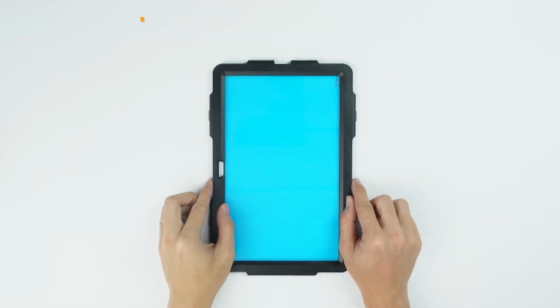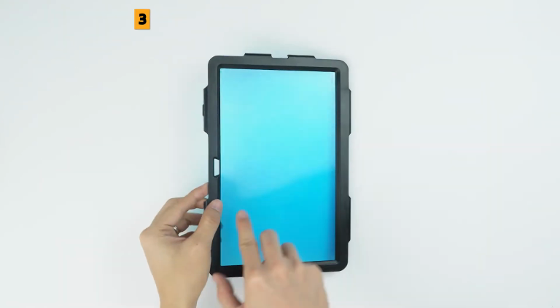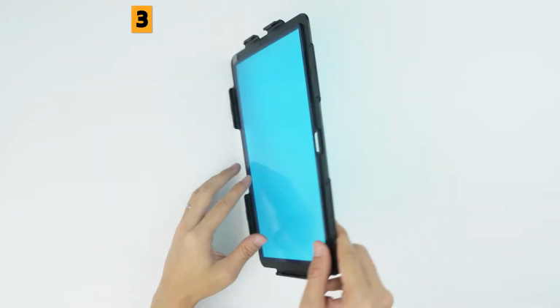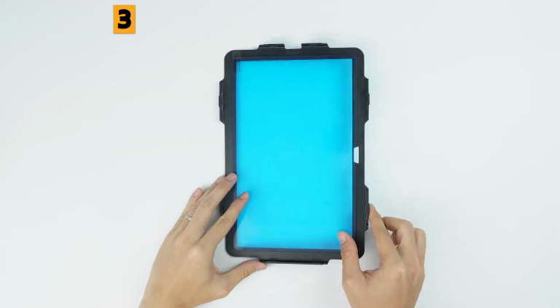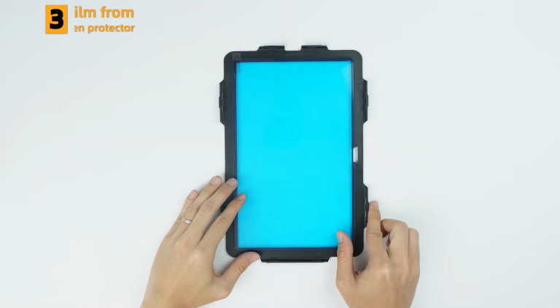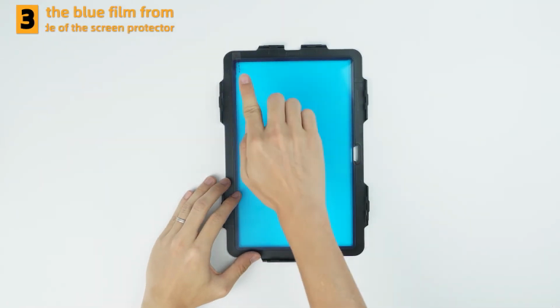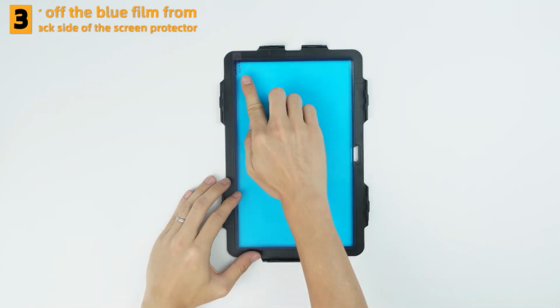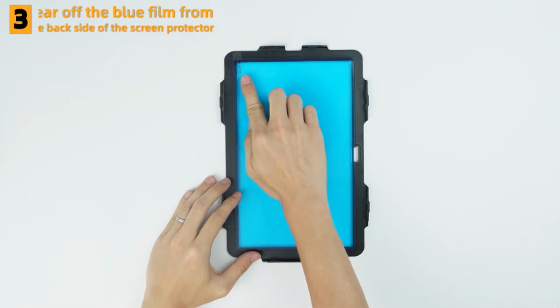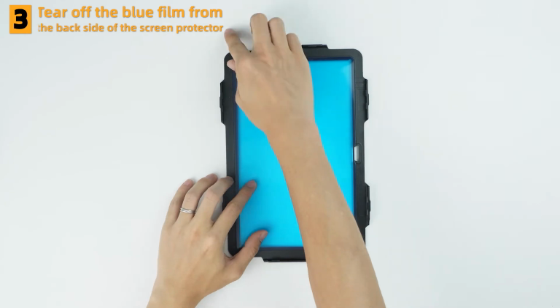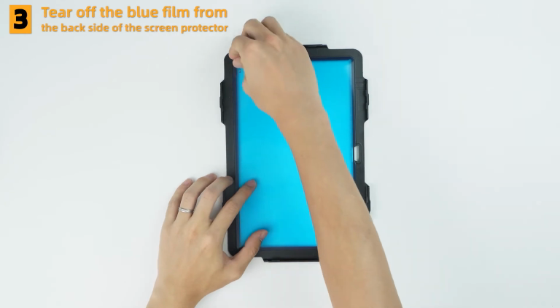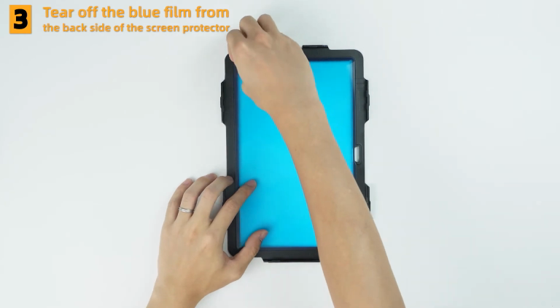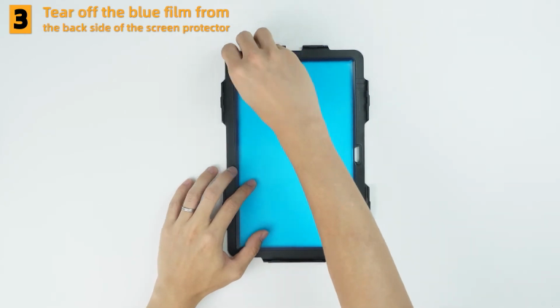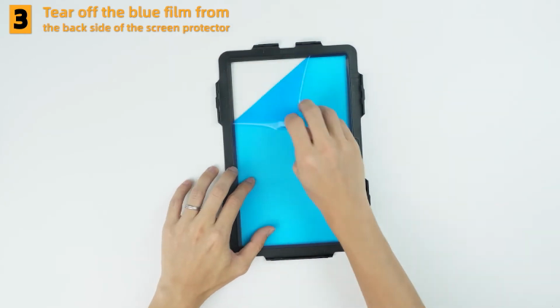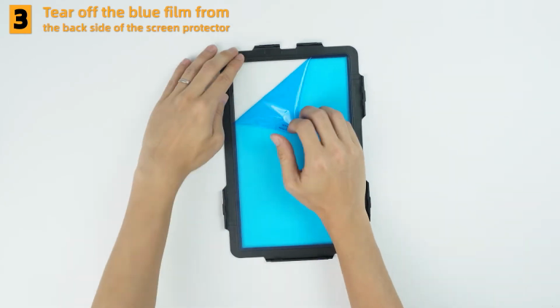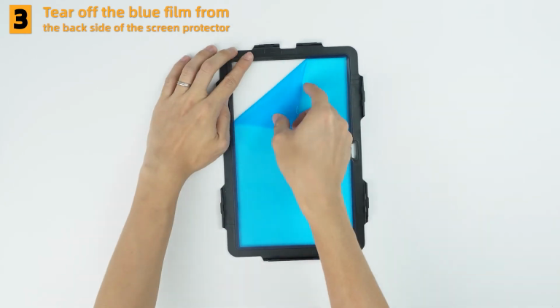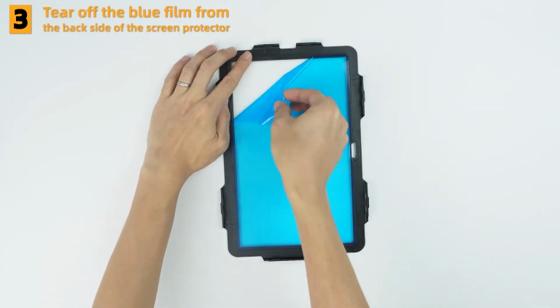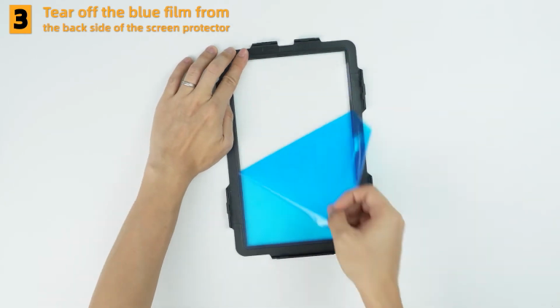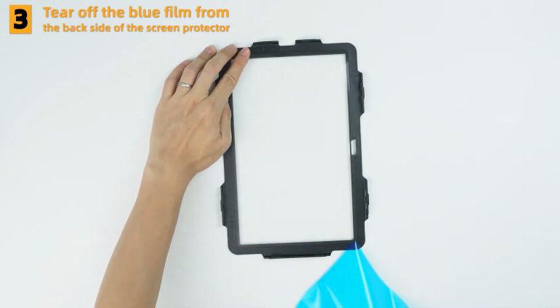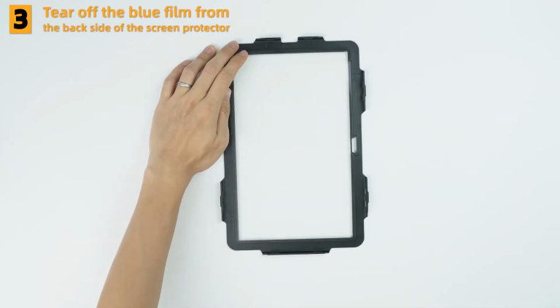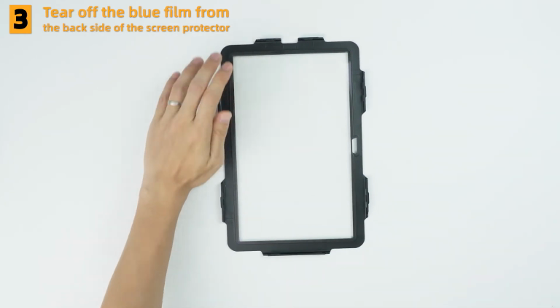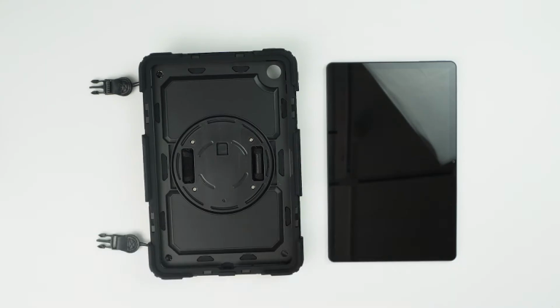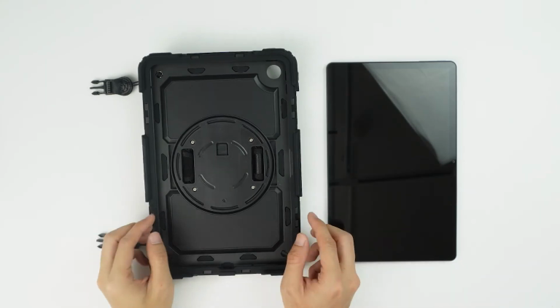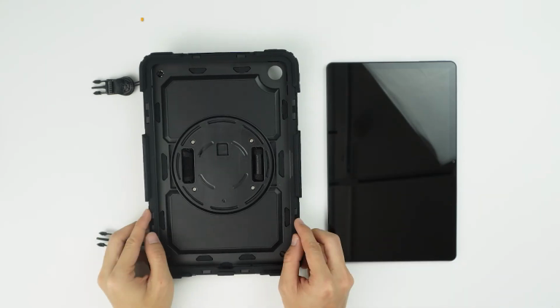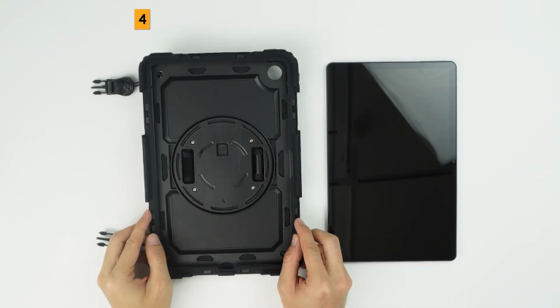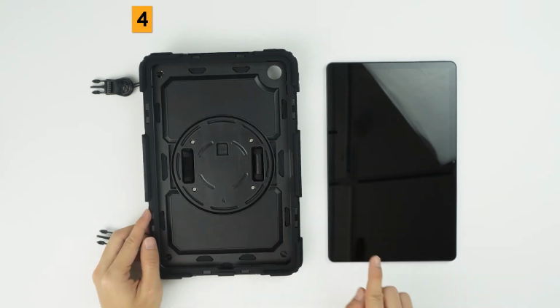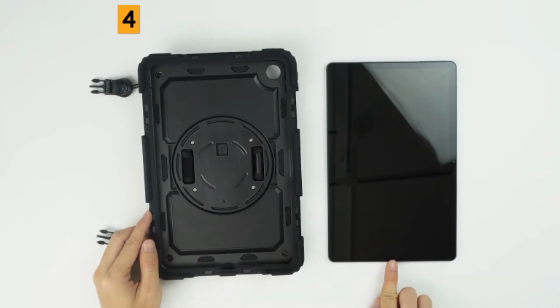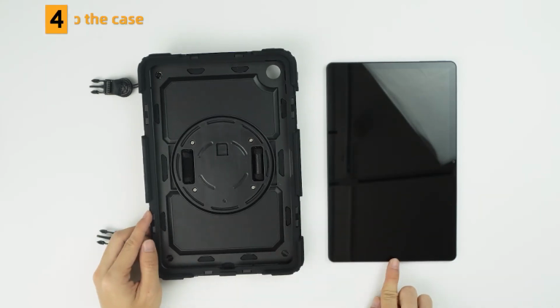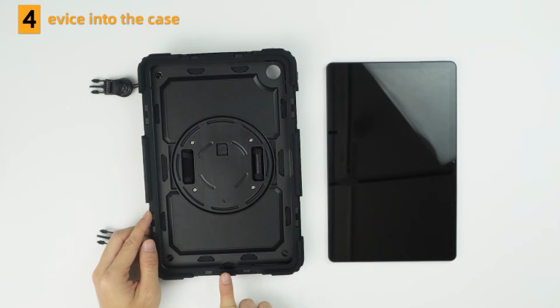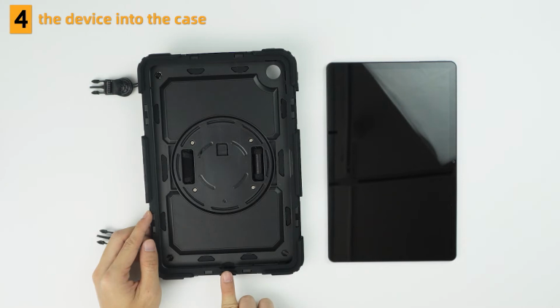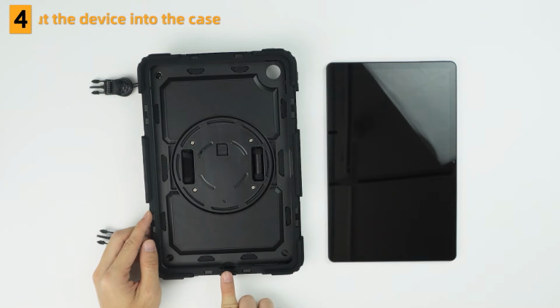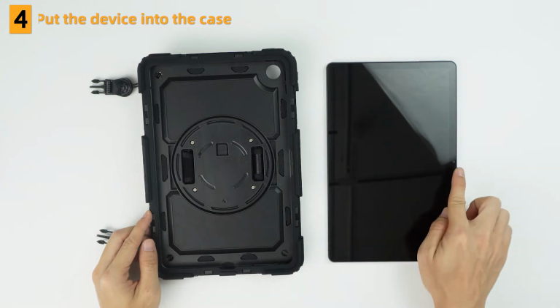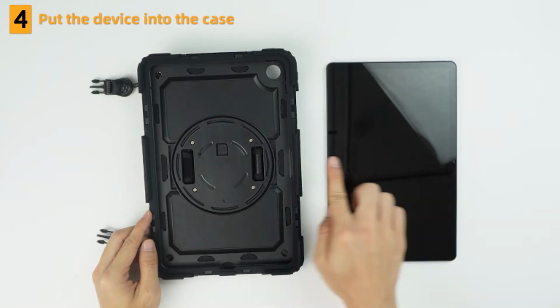Tear off the boob bin from the backside of the screen protector. Put the wires into the case.